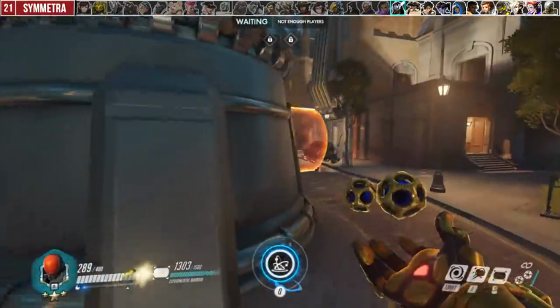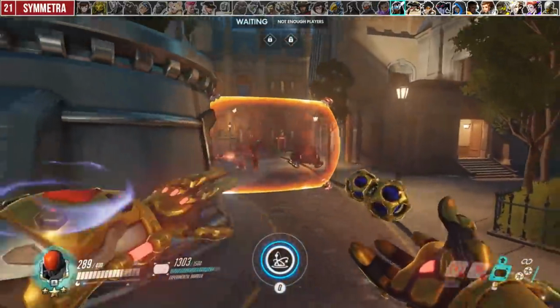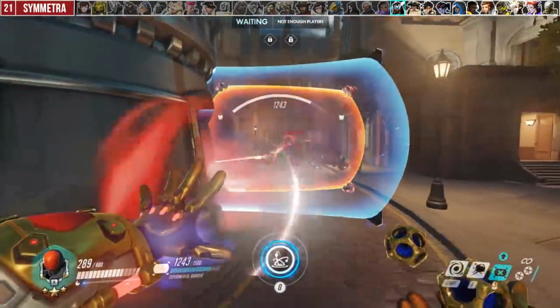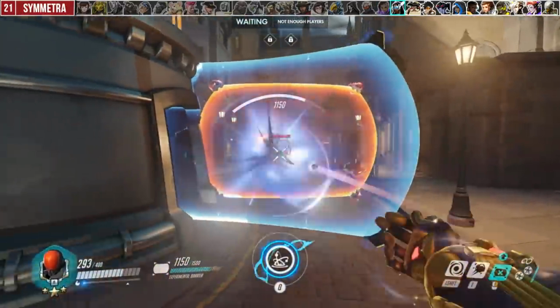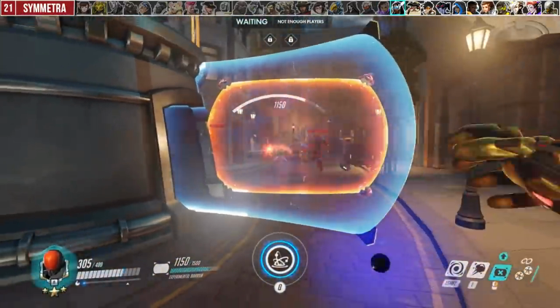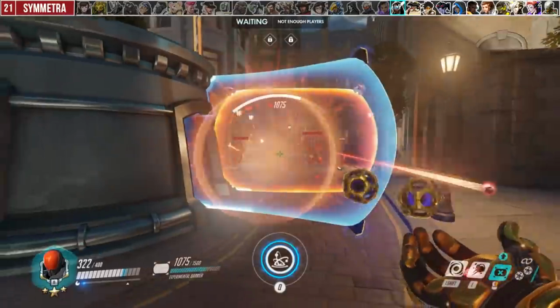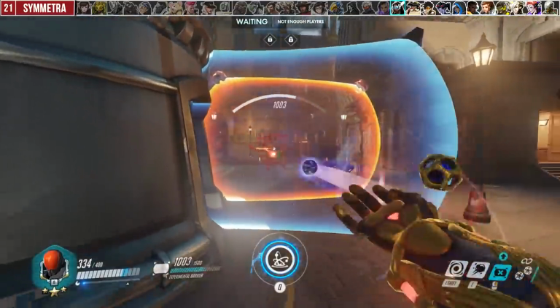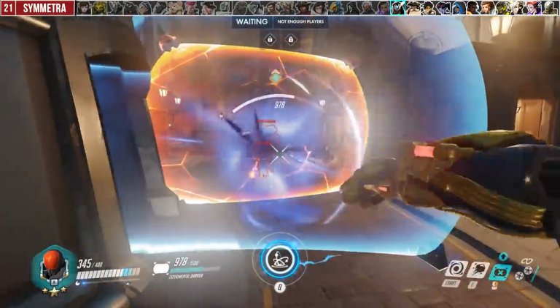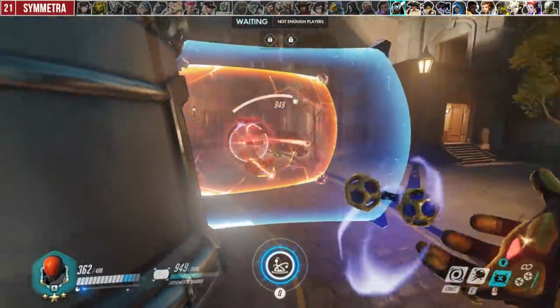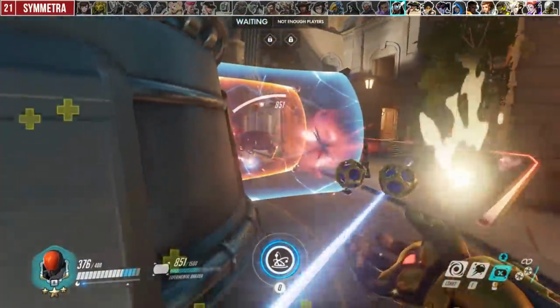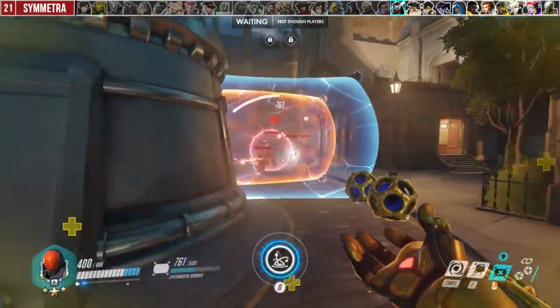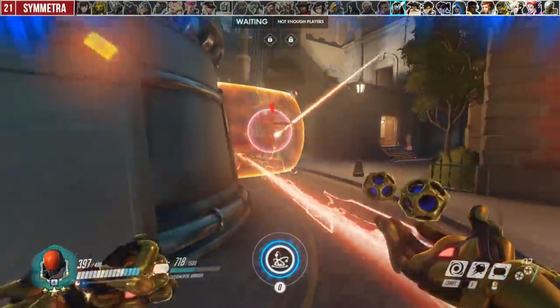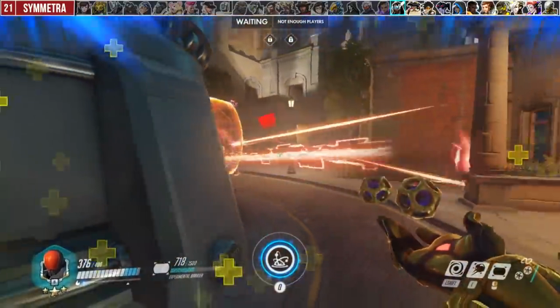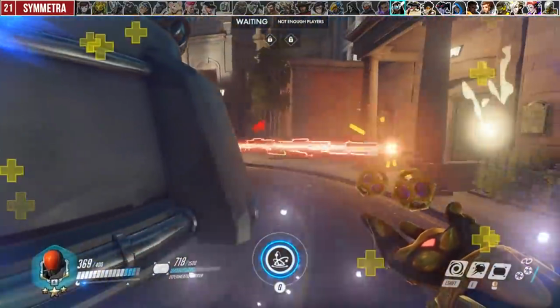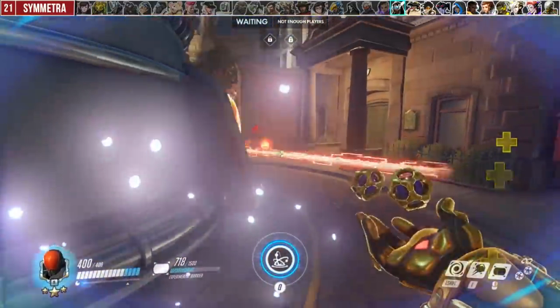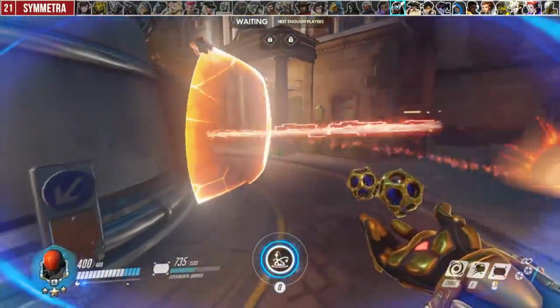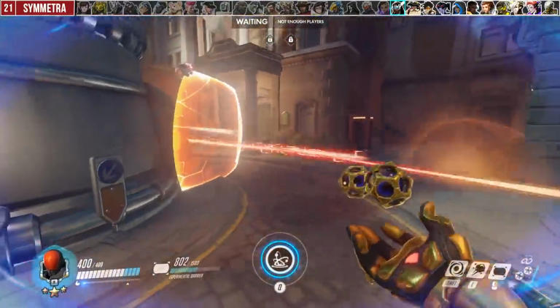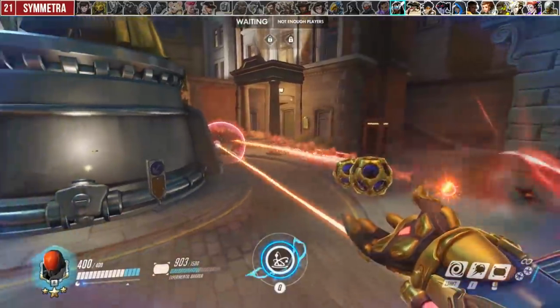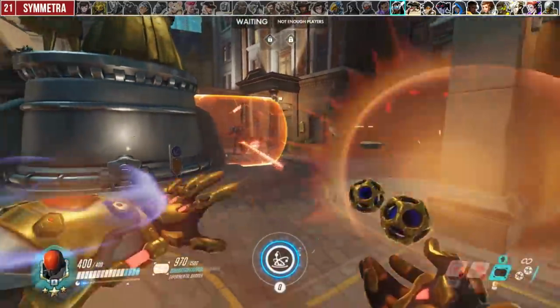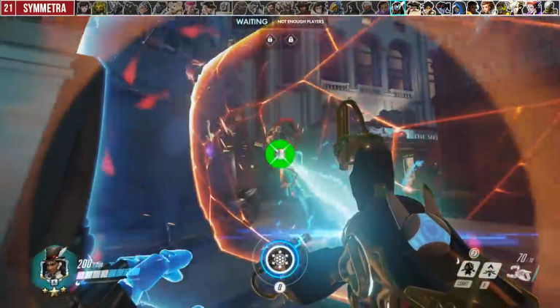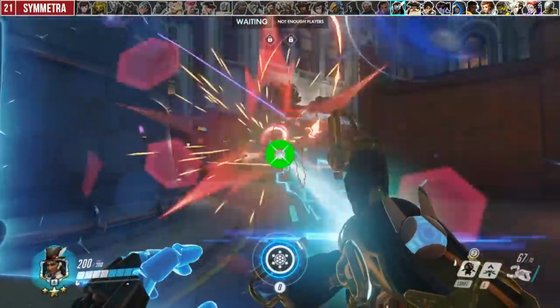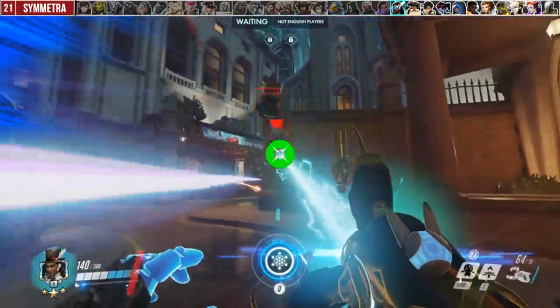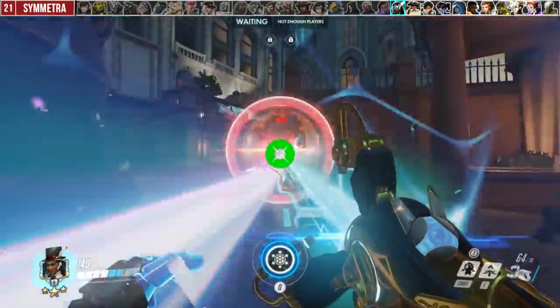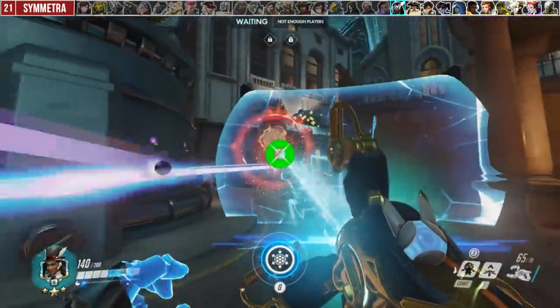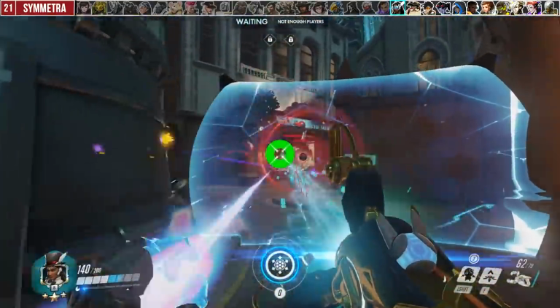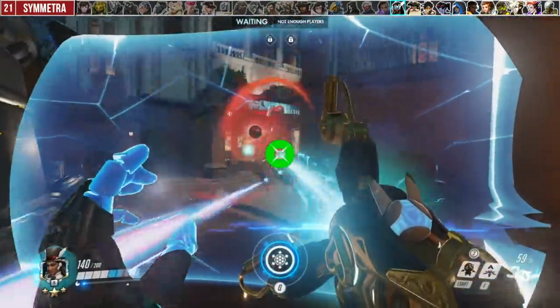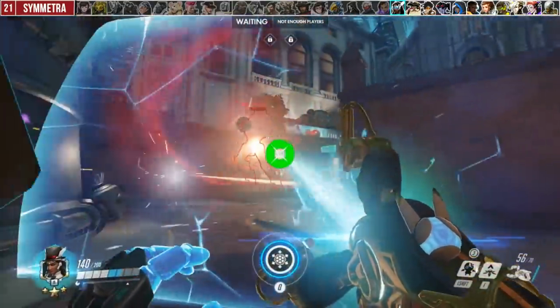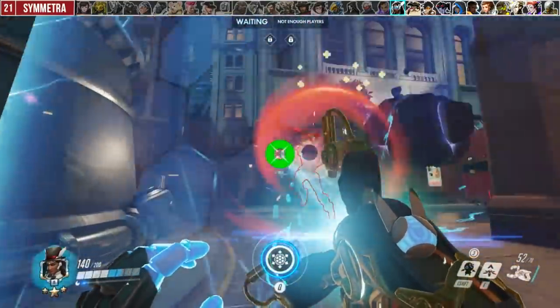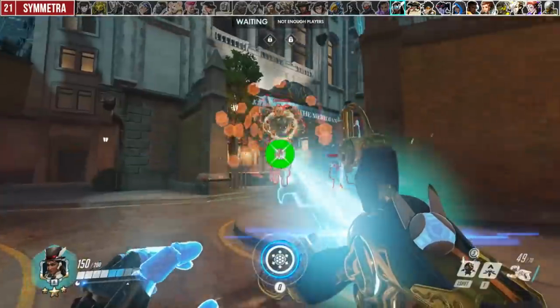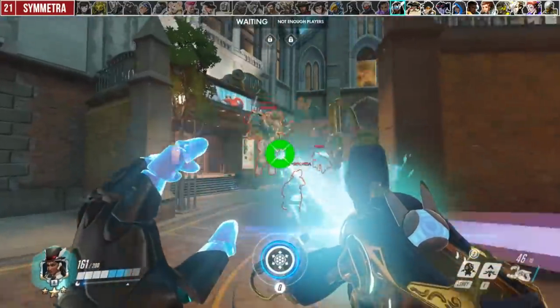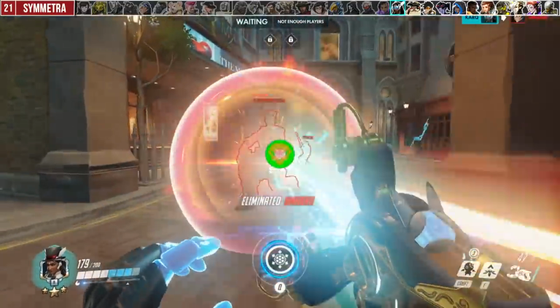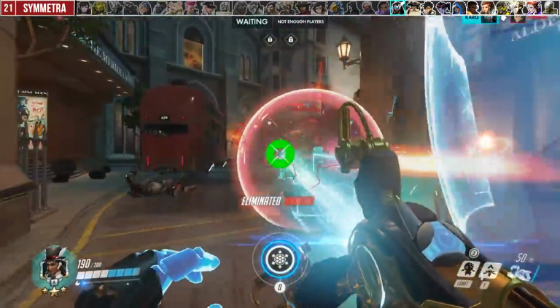Against Symmetra, keep your barrier up to protect your team, but the moment she begins to laser it down, drop it immediately. You need to do everything in your power to conserve your shield so that she does not feed energy off of it. Max energy Symmetra is the hardest counter to Sigma — ensure that she doesn't get to that stage.